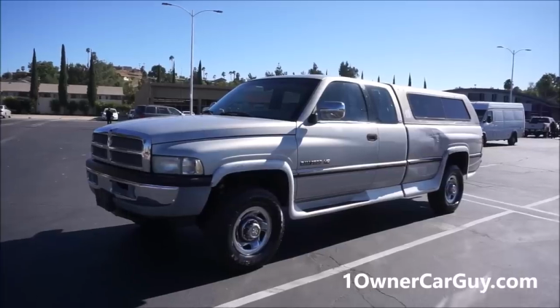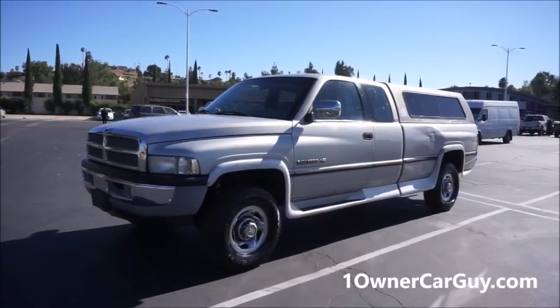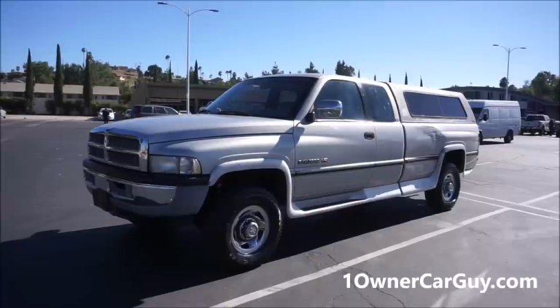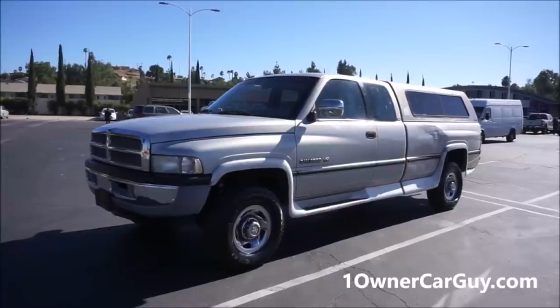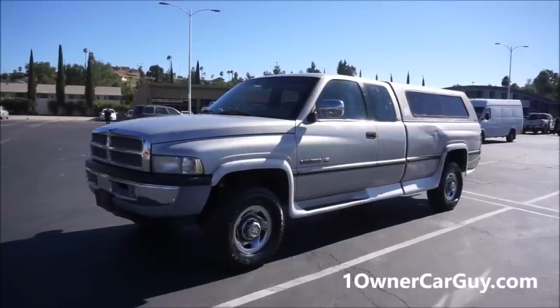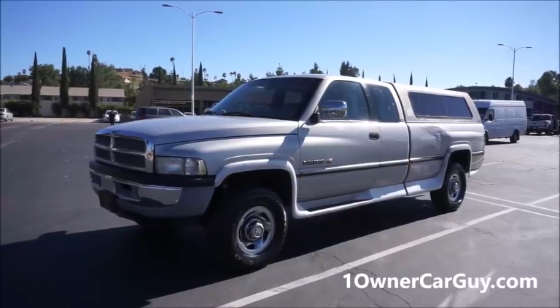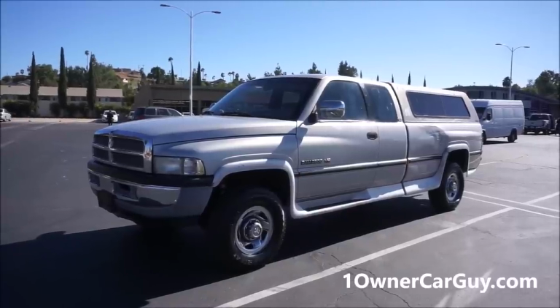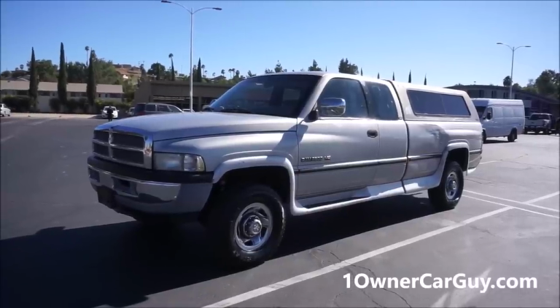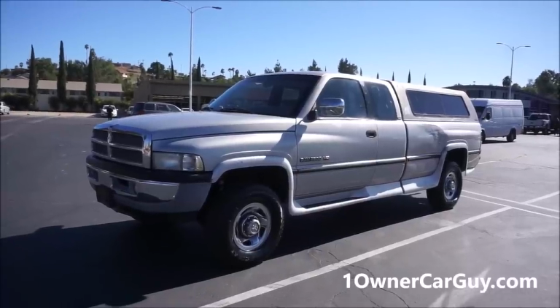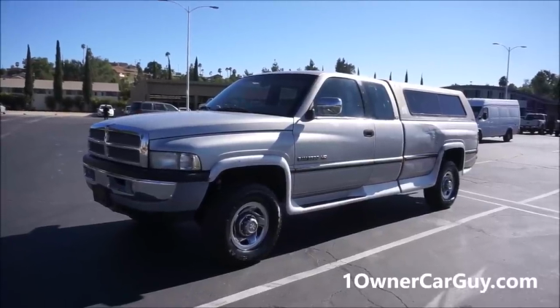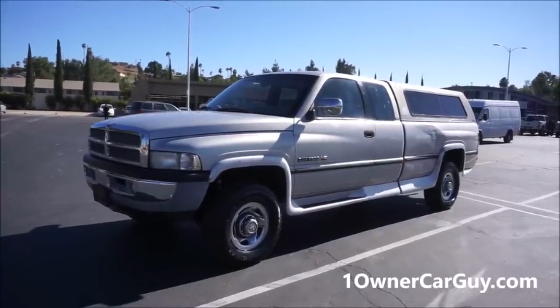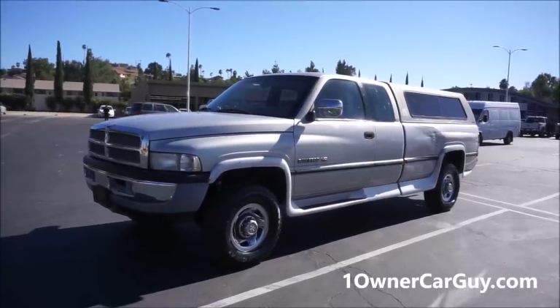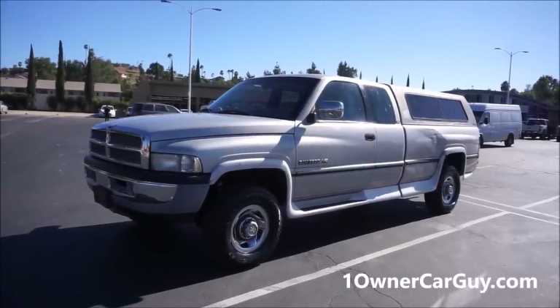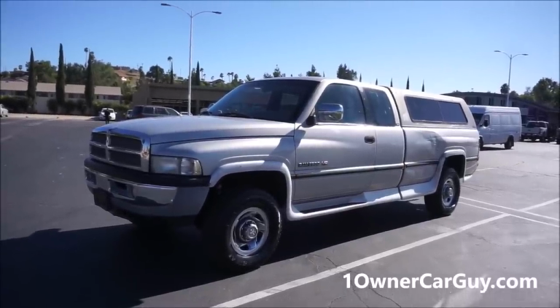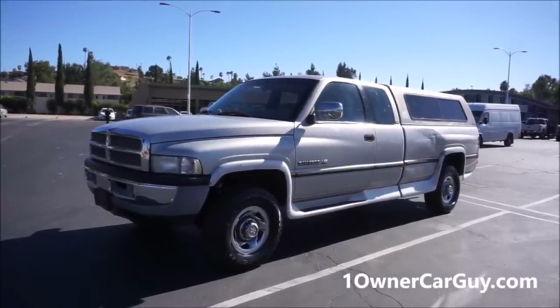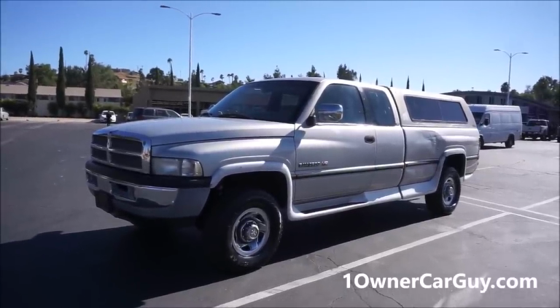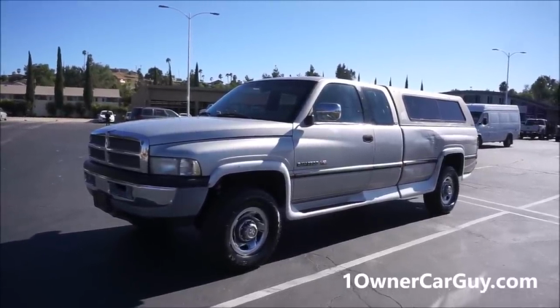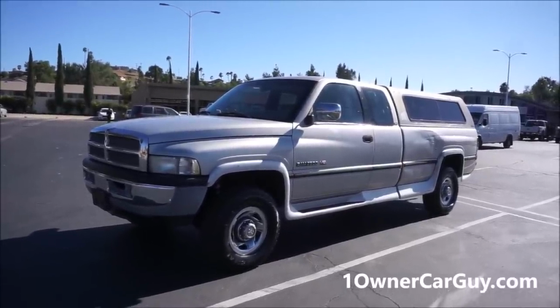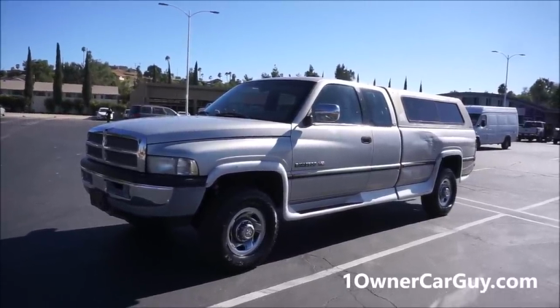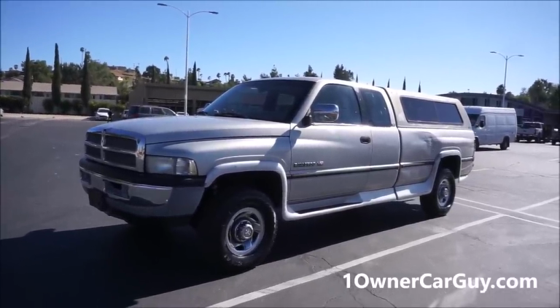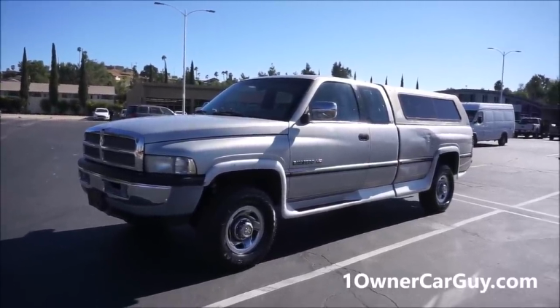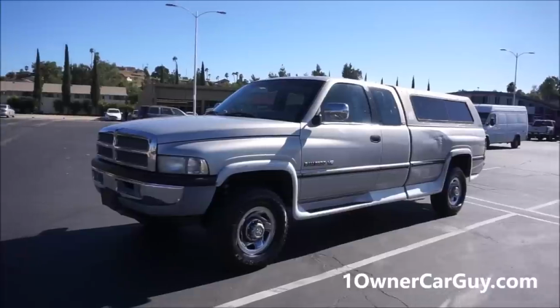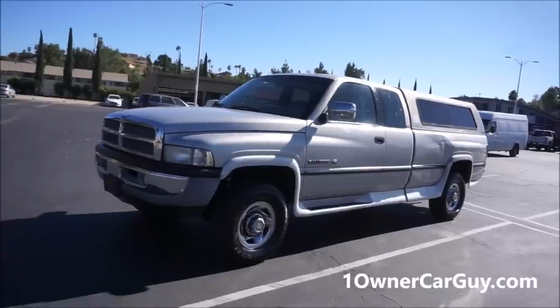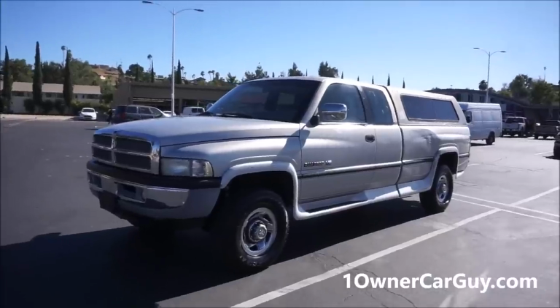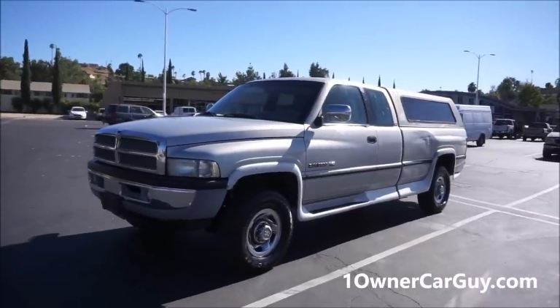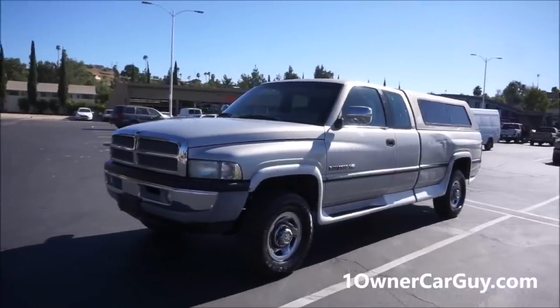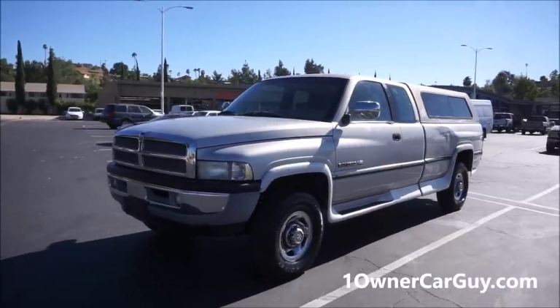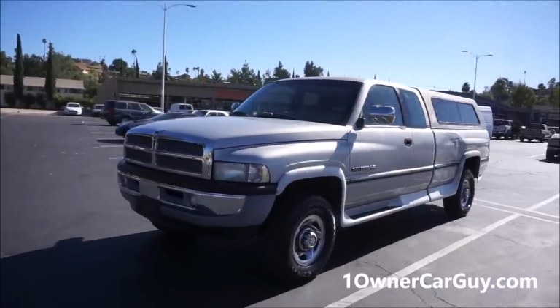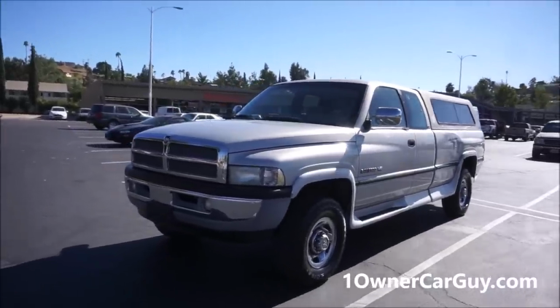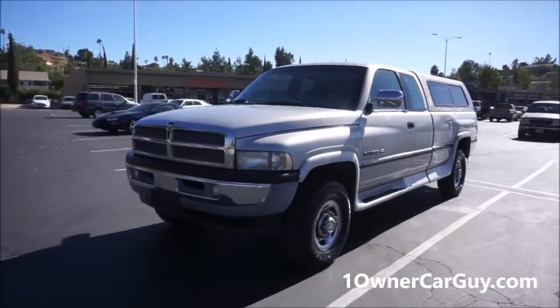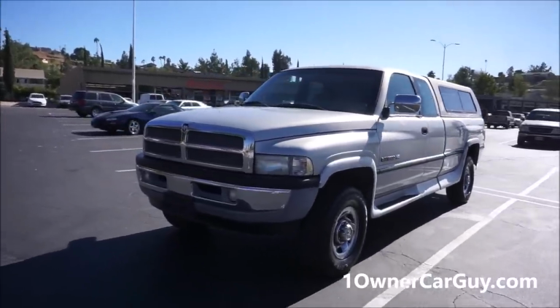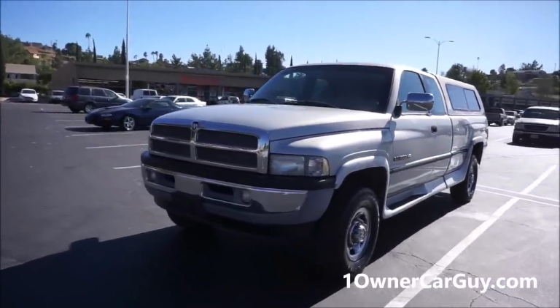OneOwnerCarGuy.com — and what I've got here for you today is a really nice 1996 Dodge Ram 2500 with the V10. Yeah baby, all truck.